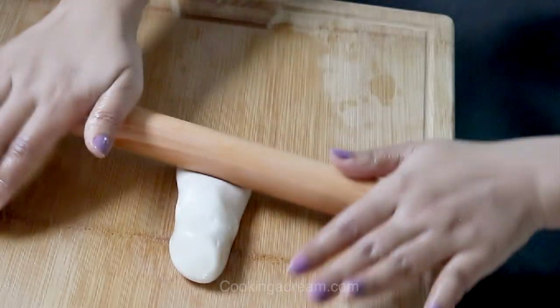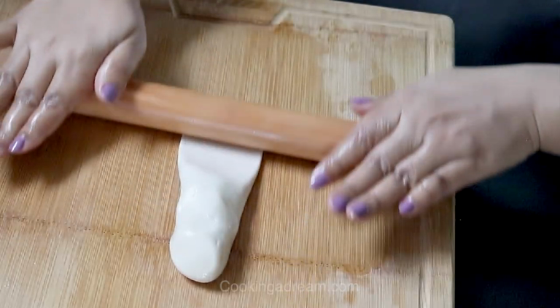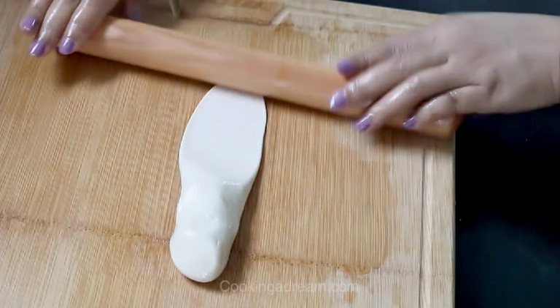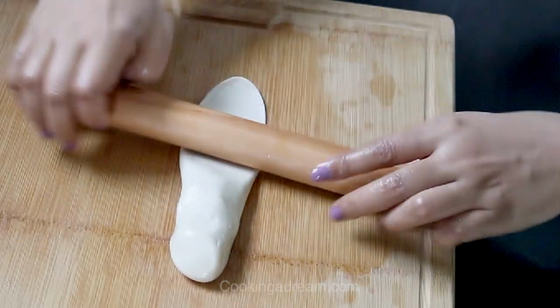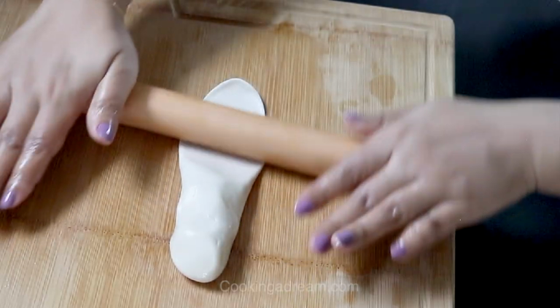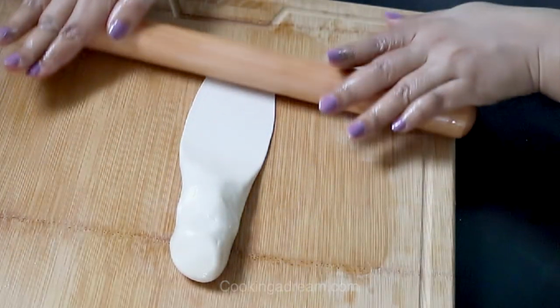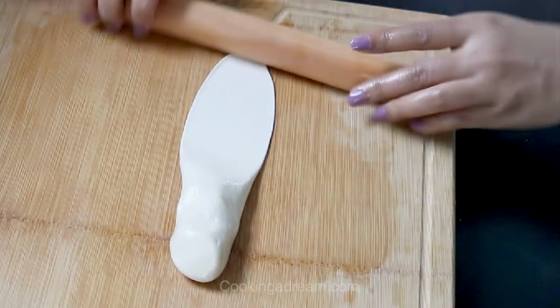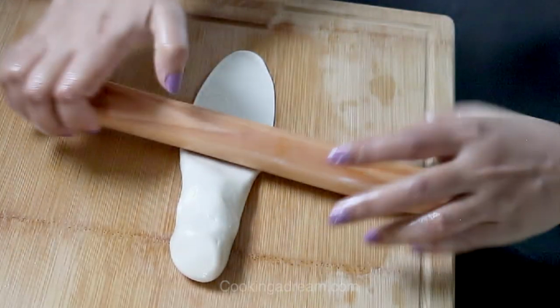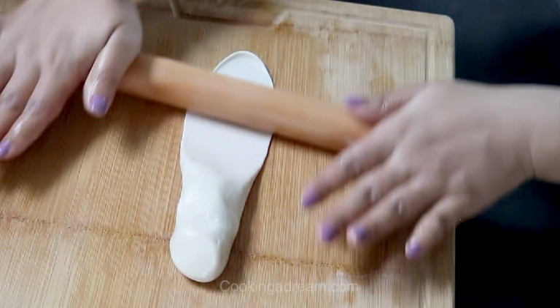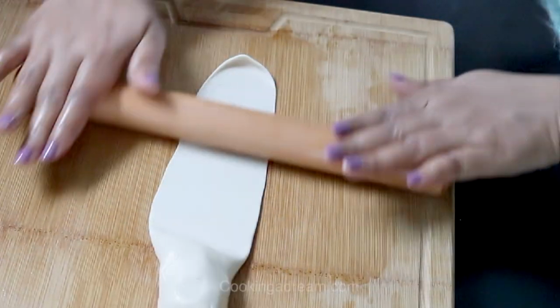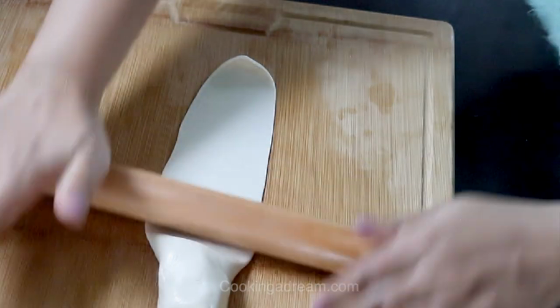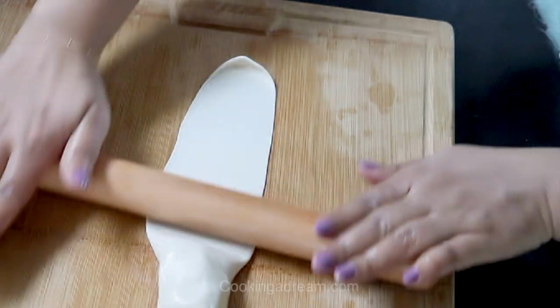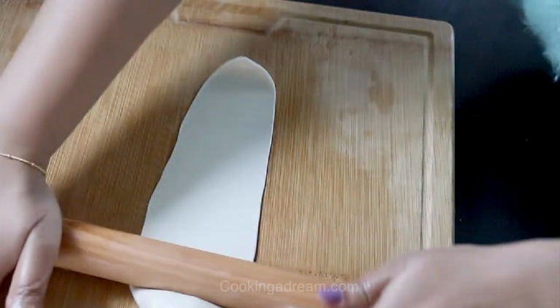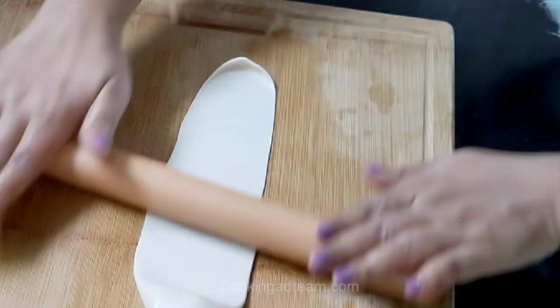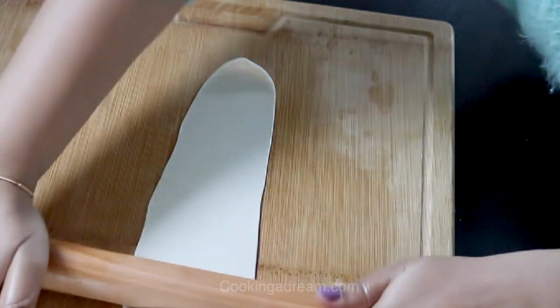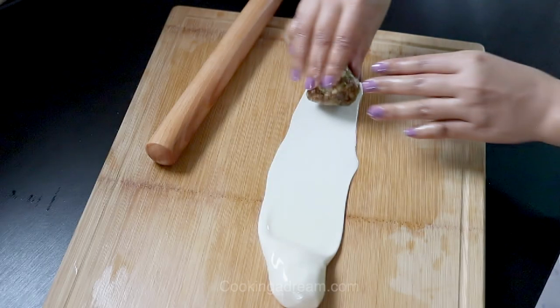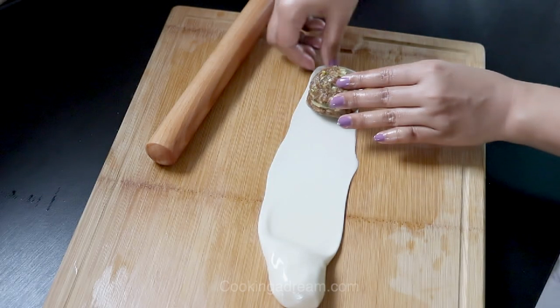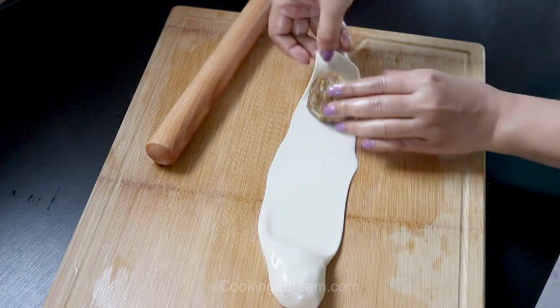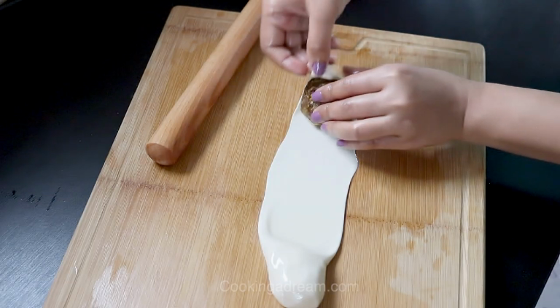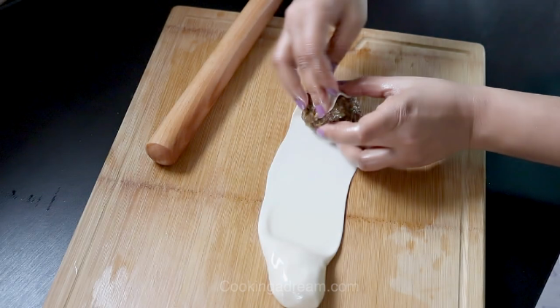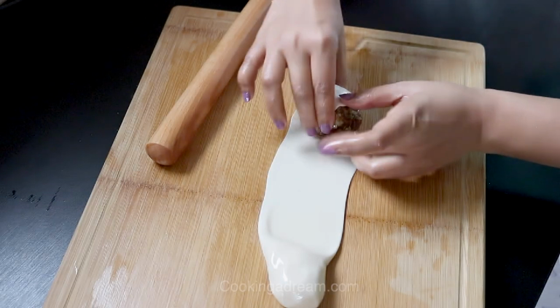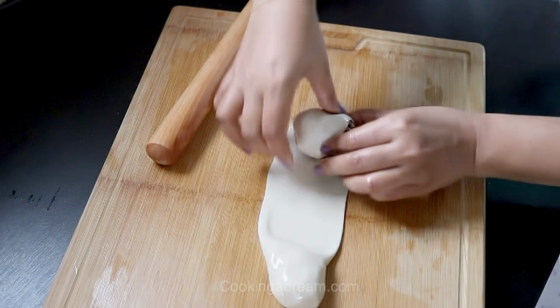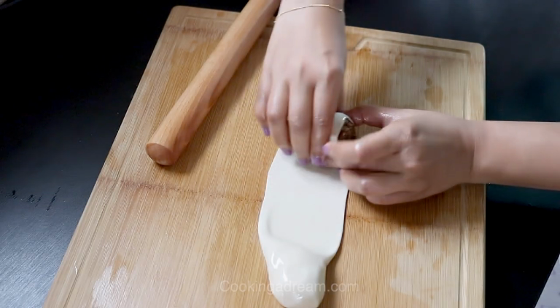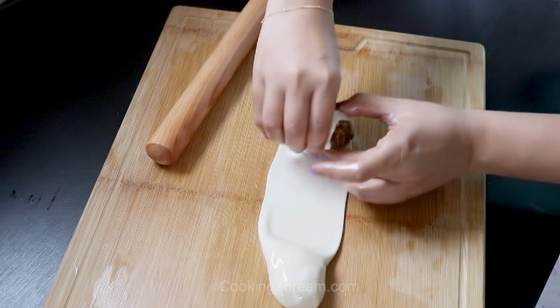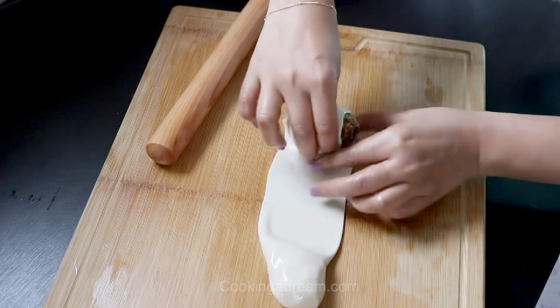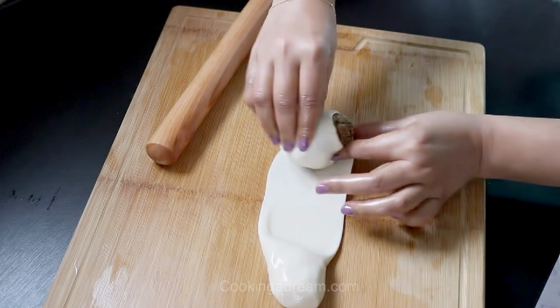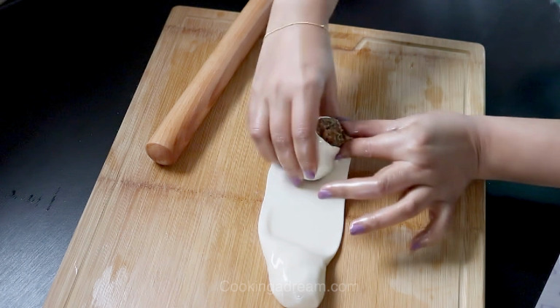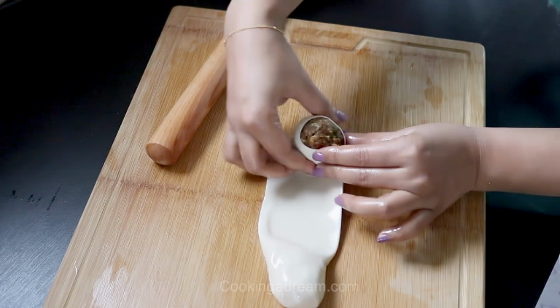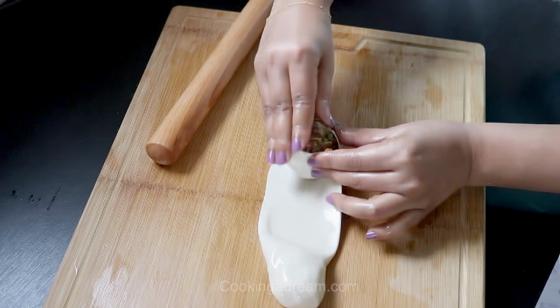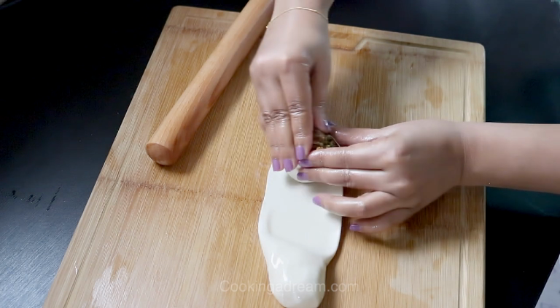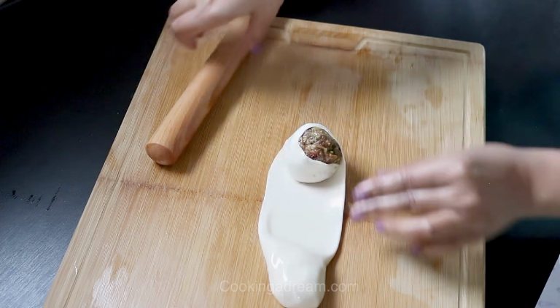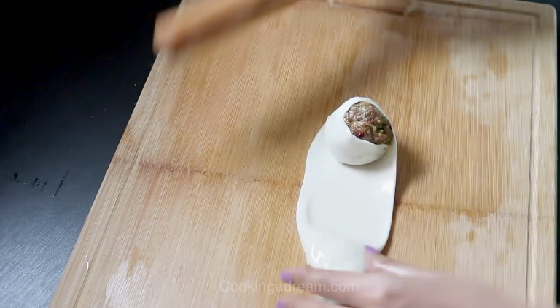Now oil the surface and the rolling pin. Flatten each piece from one side as thin as you can, then drizzle some oil and put the stuffing on.